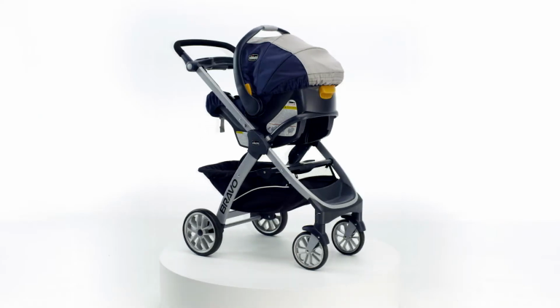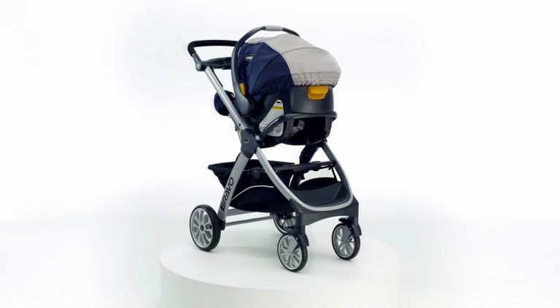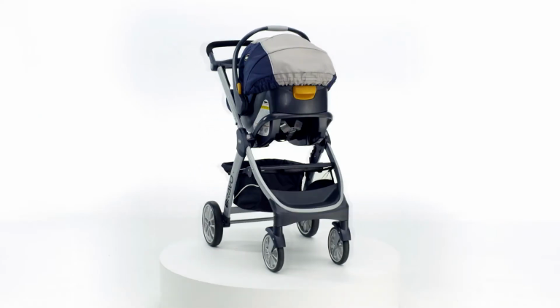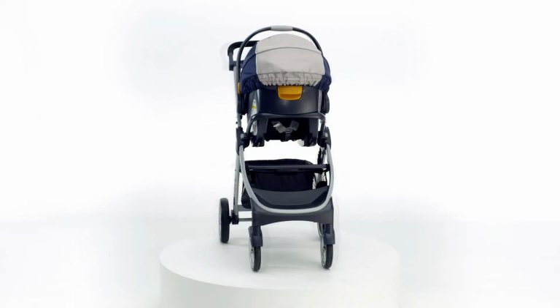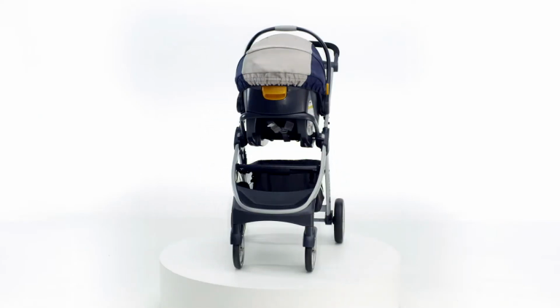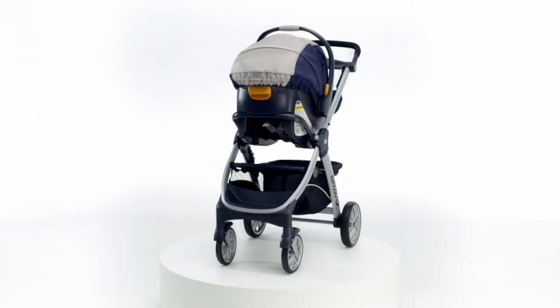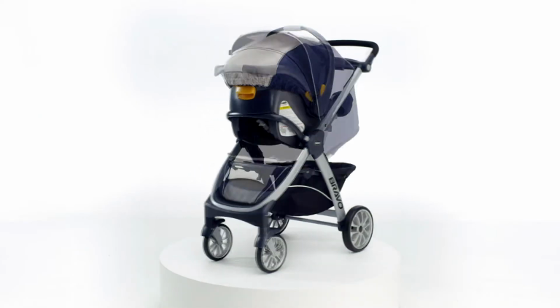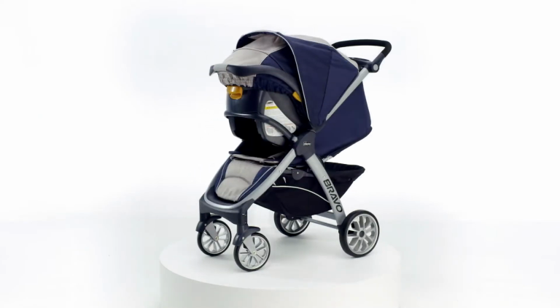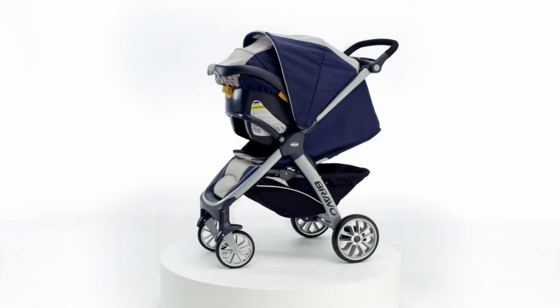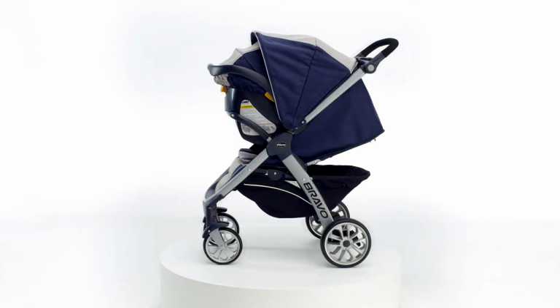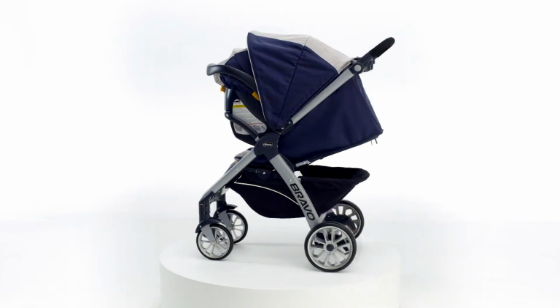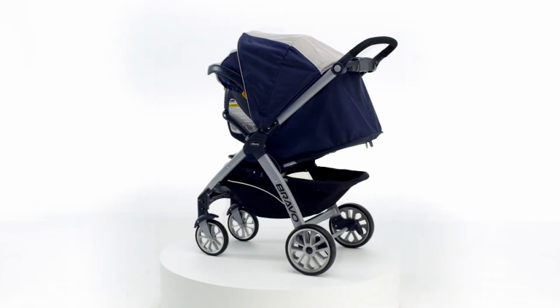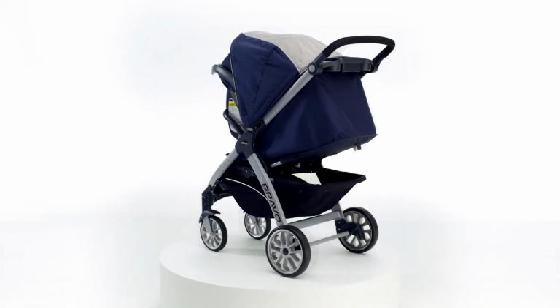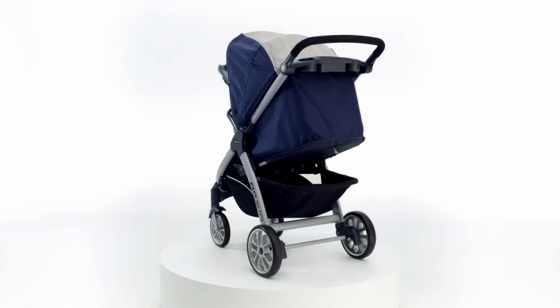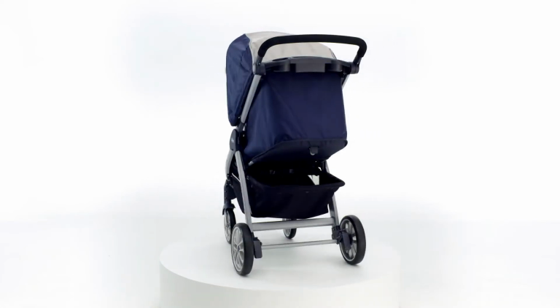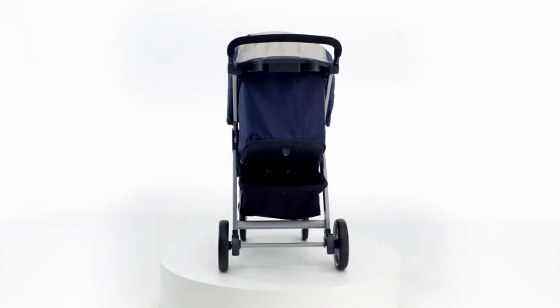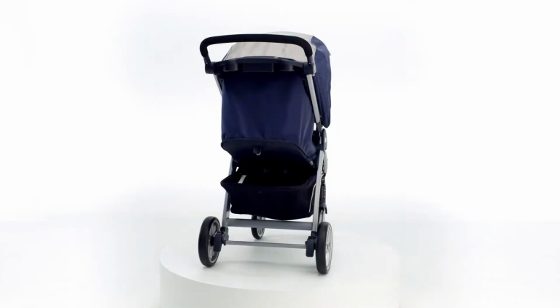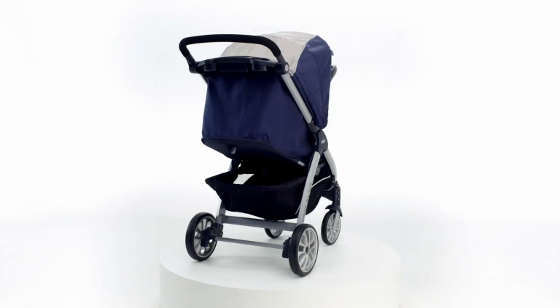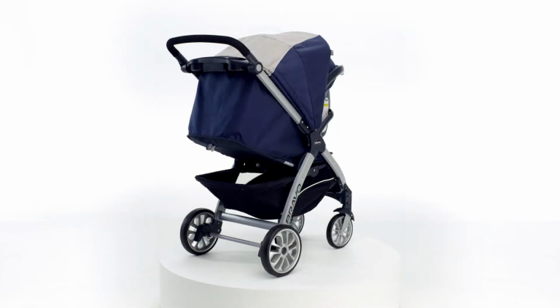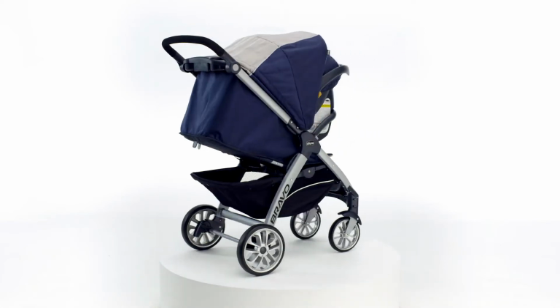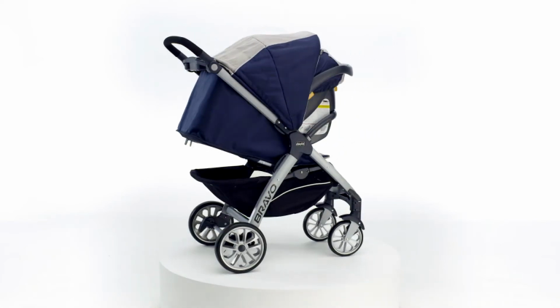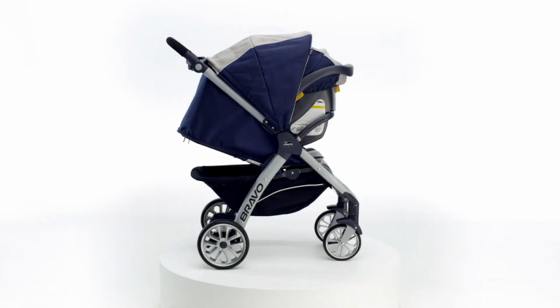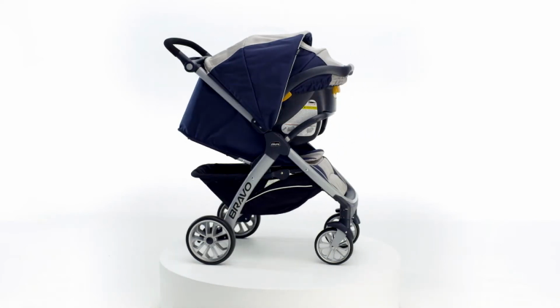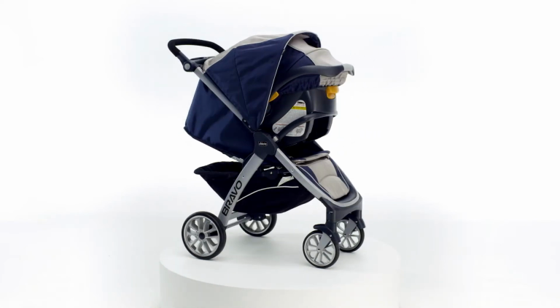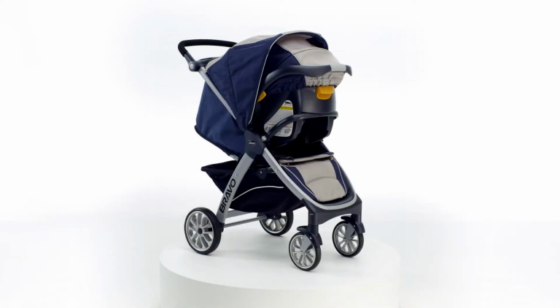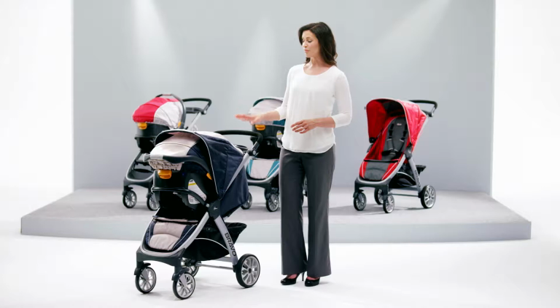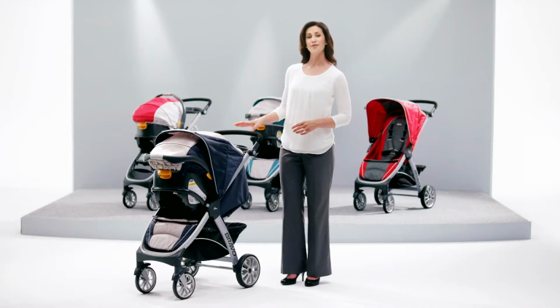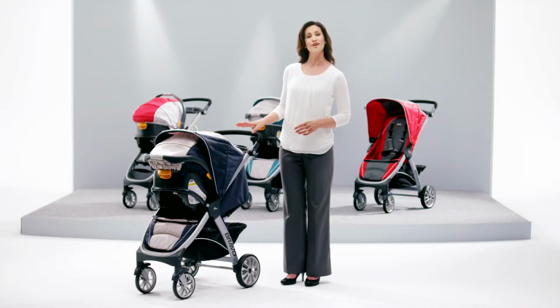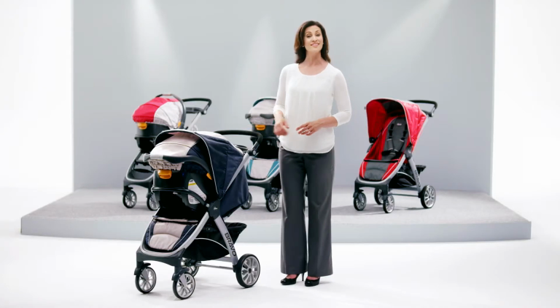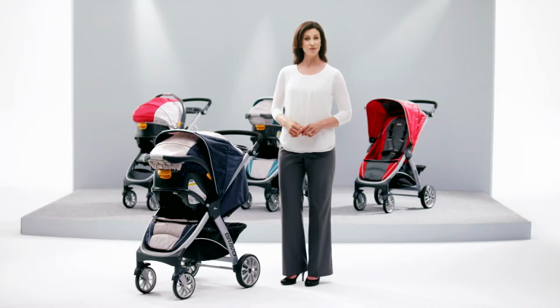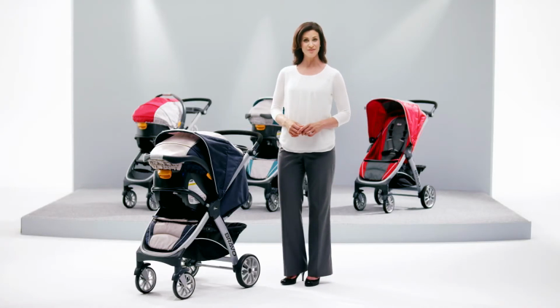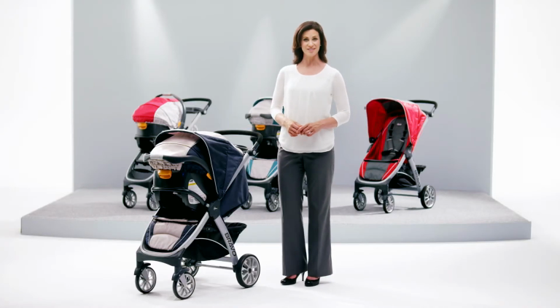During the transition time, when baby still rides in the KeyFit but may also like to sit up and see the world from the stroller, the Bravo functions as a travel system.